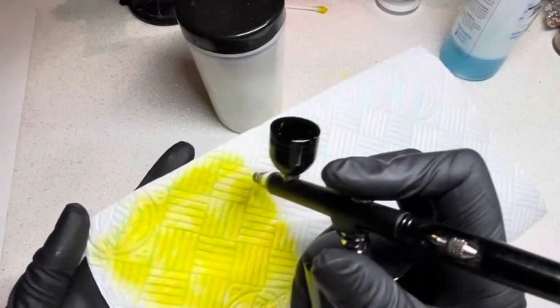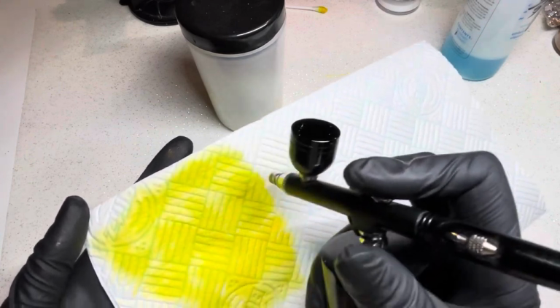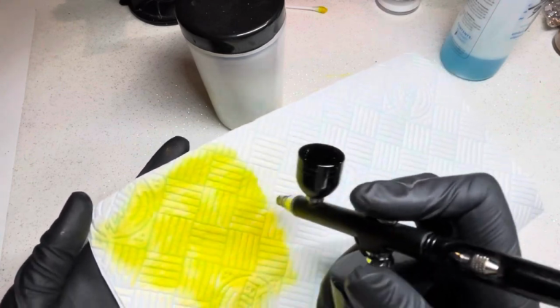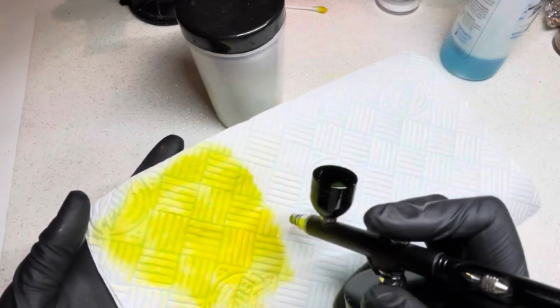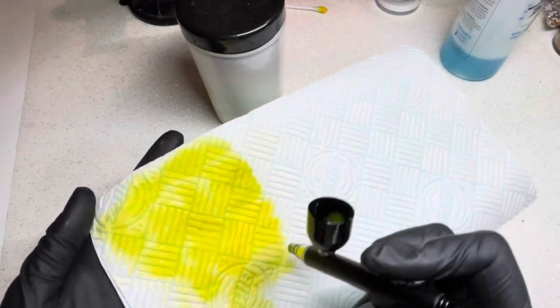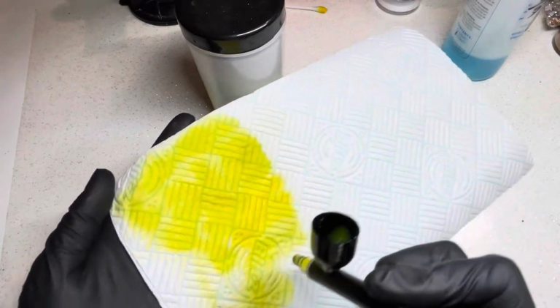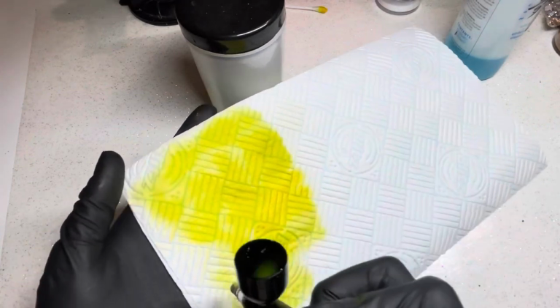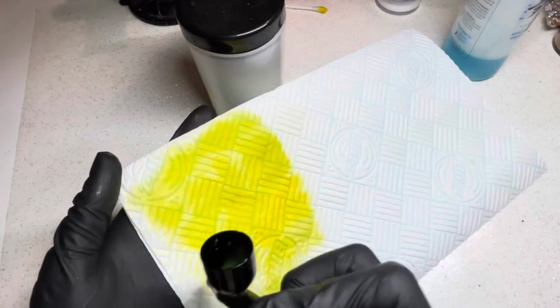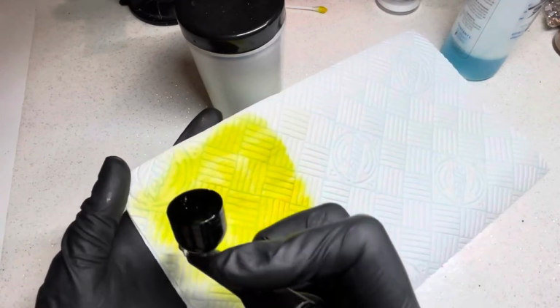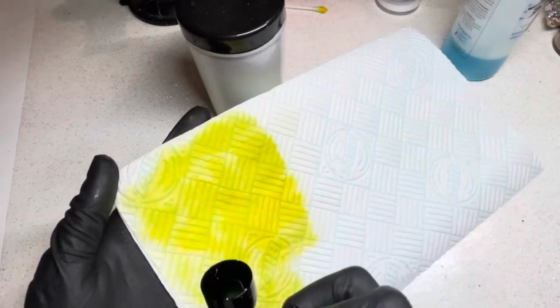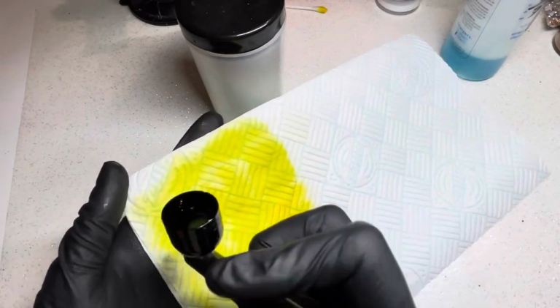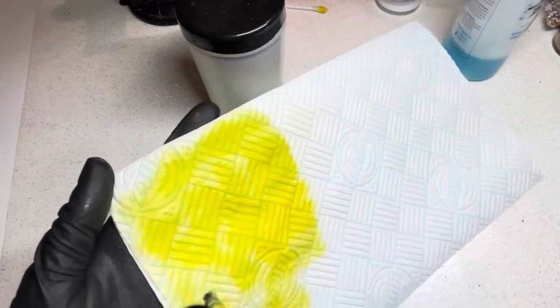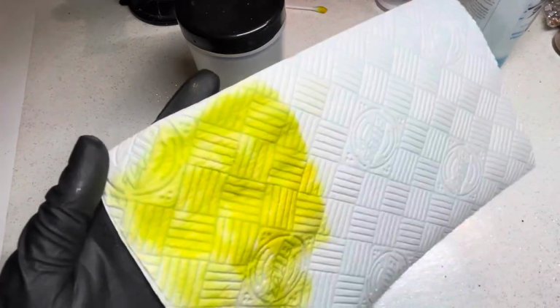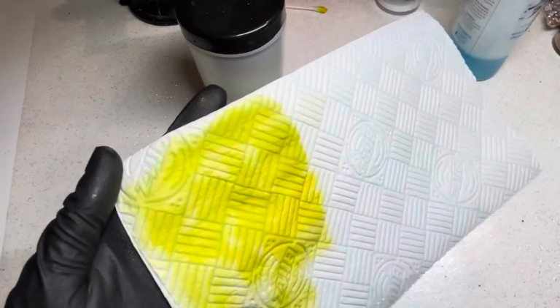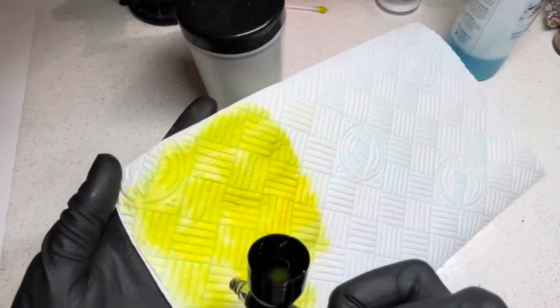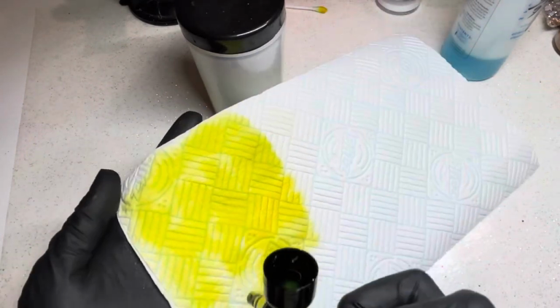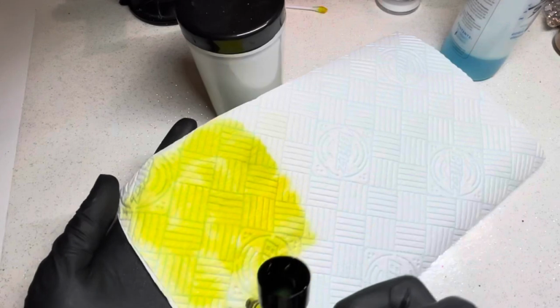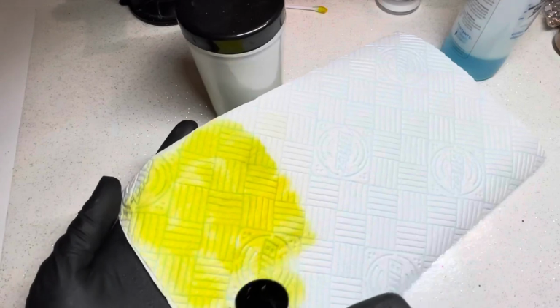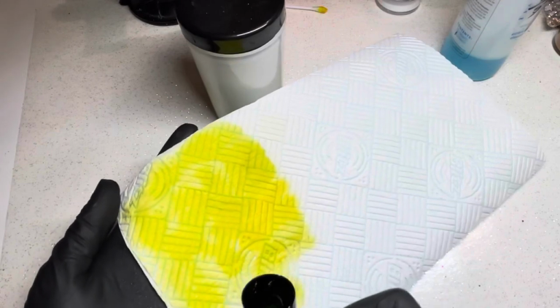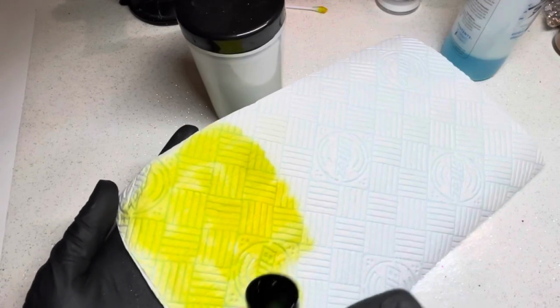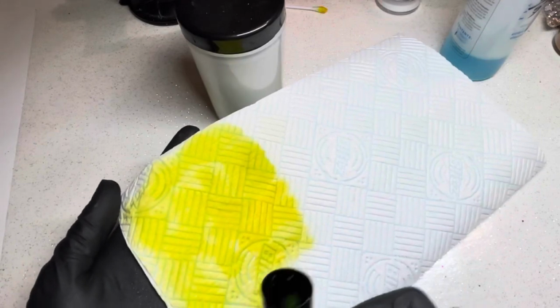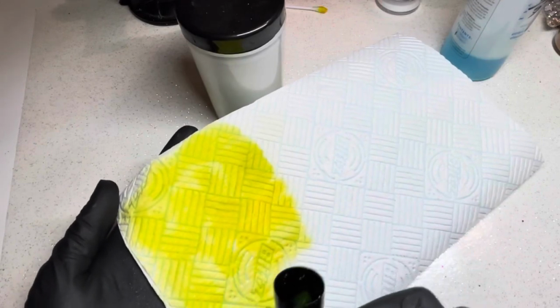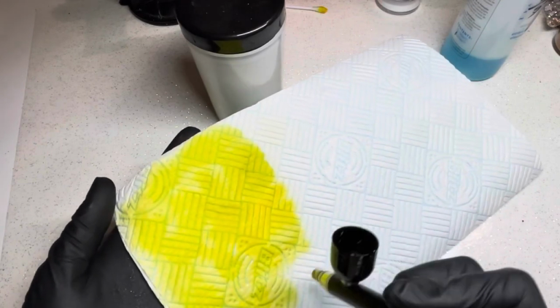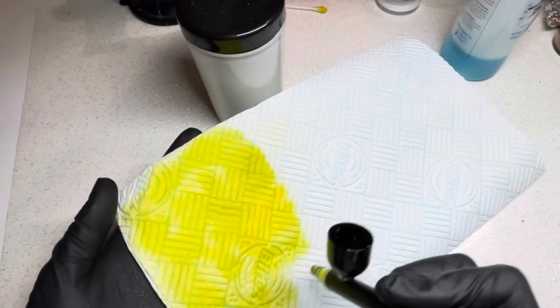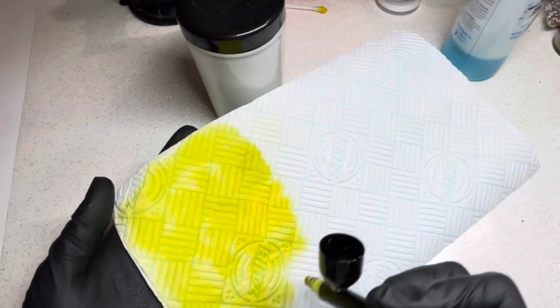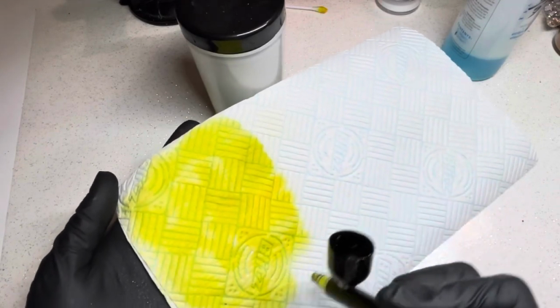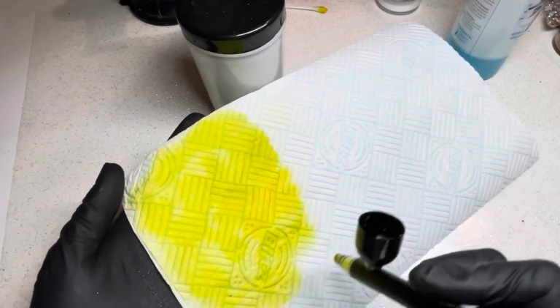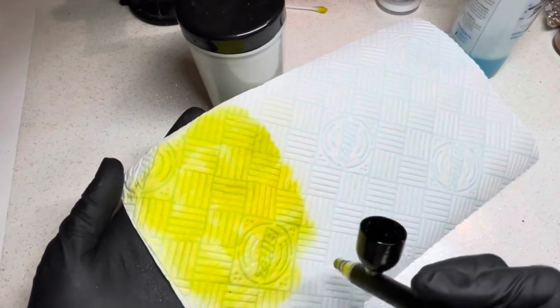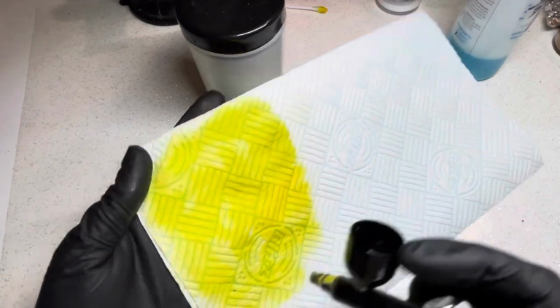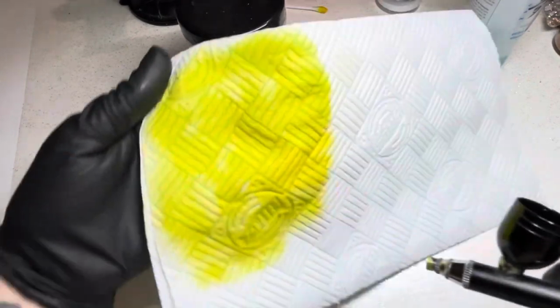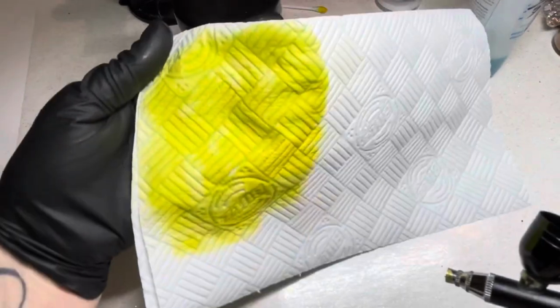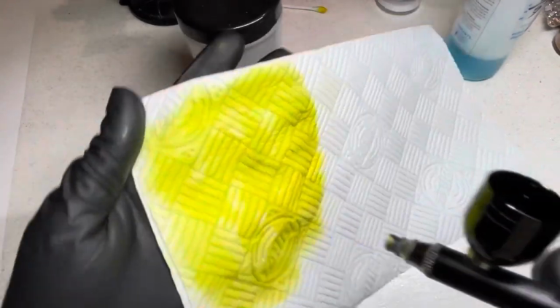Look at that — I didn't think there was hardly anything left in there, but obviously there we go, look at all that coming out.